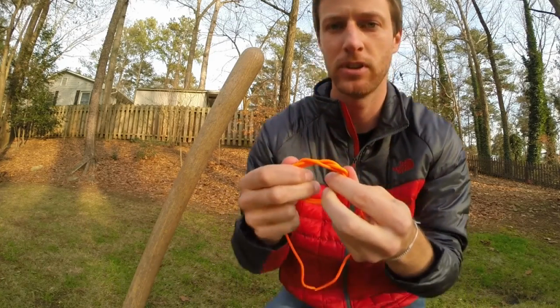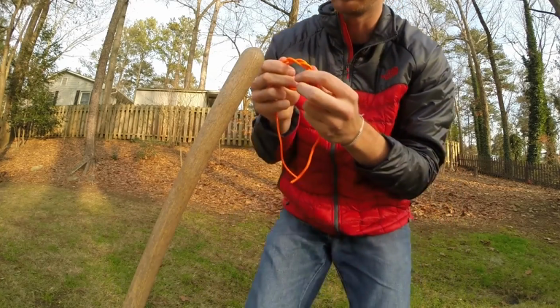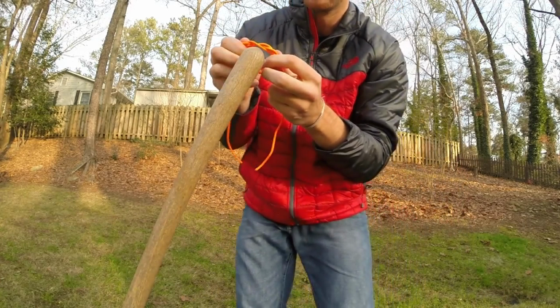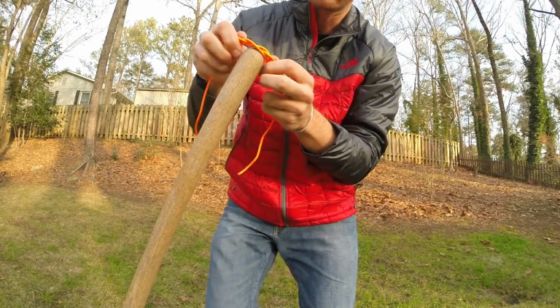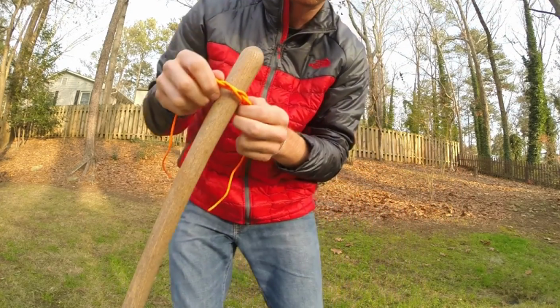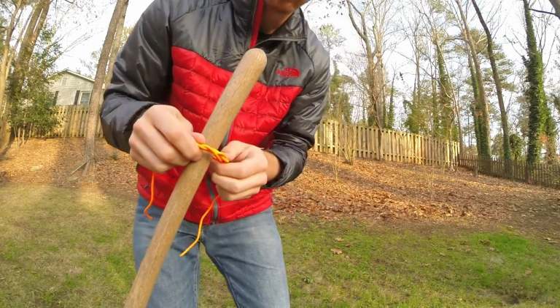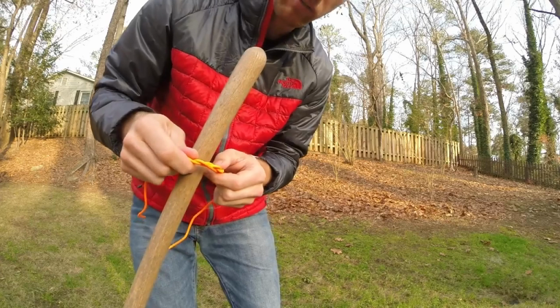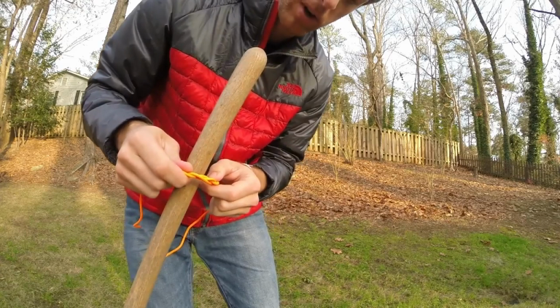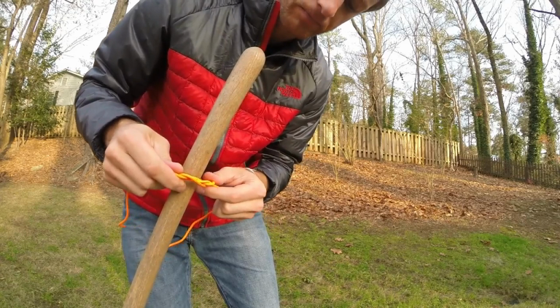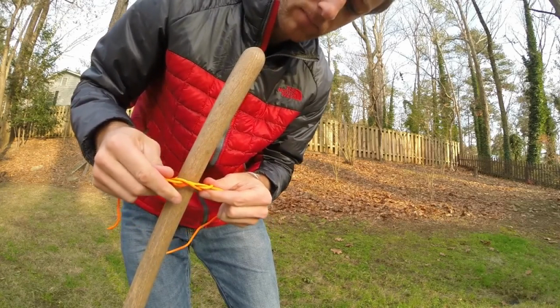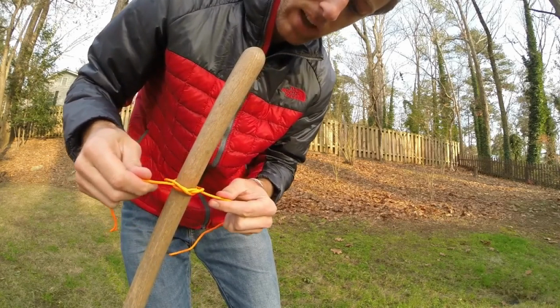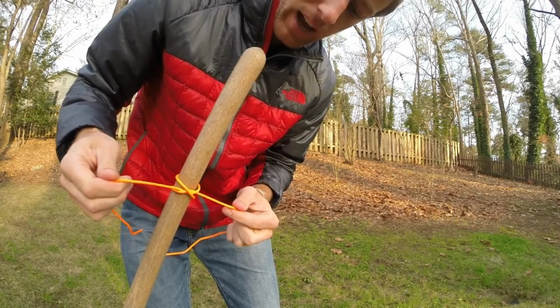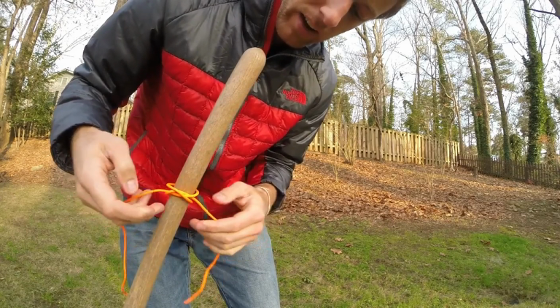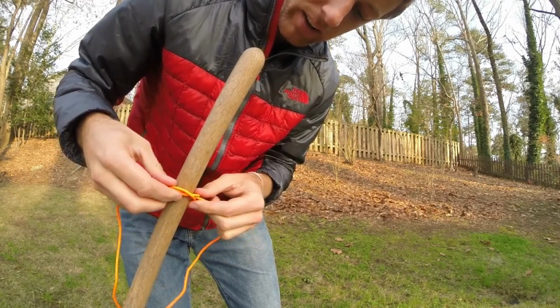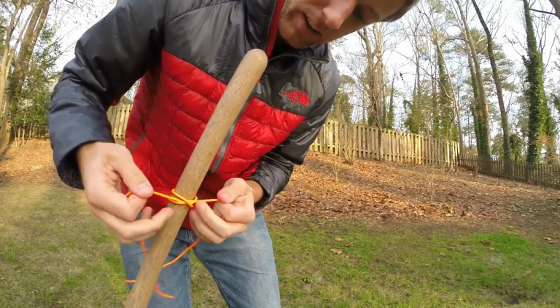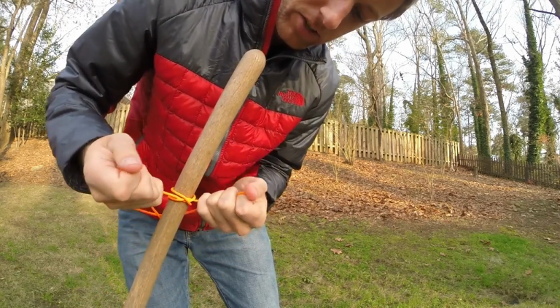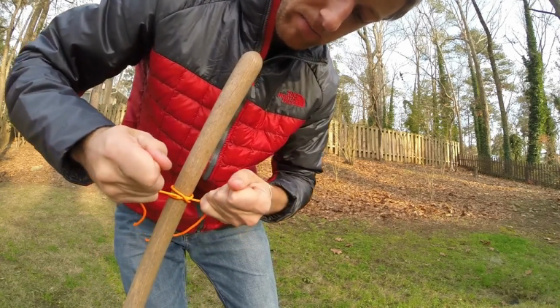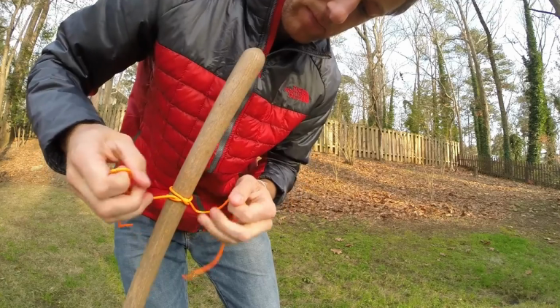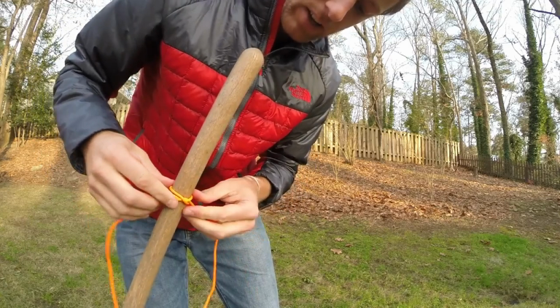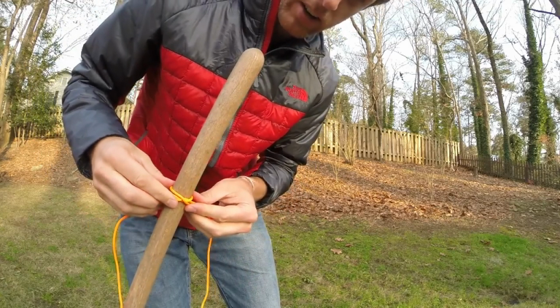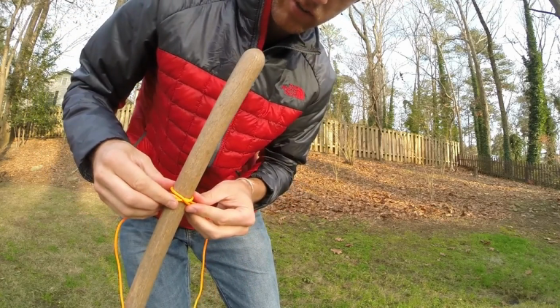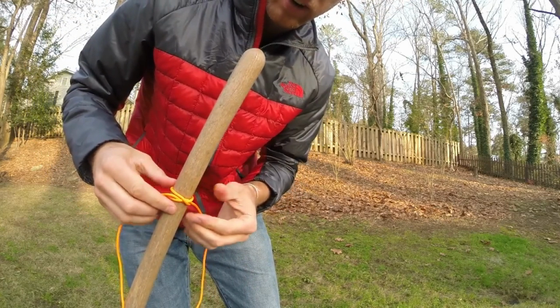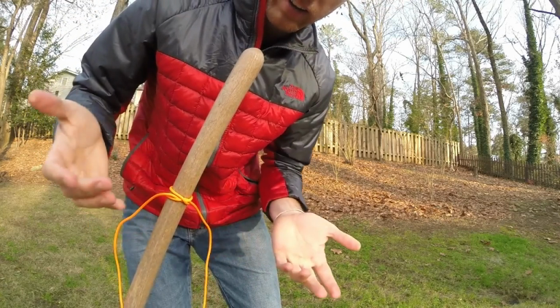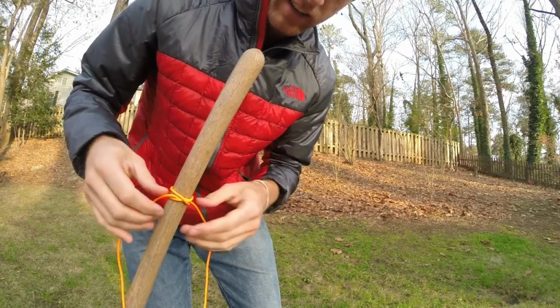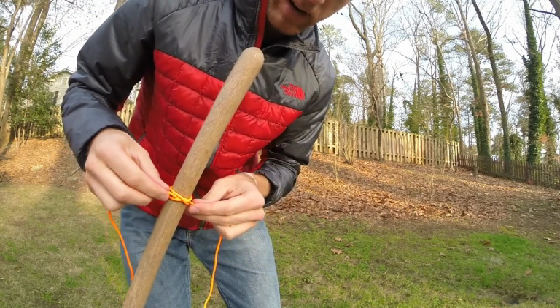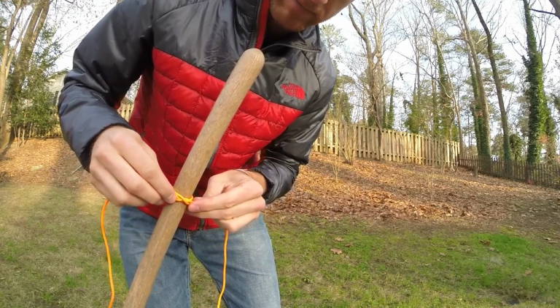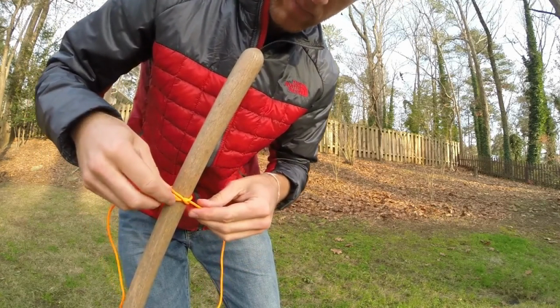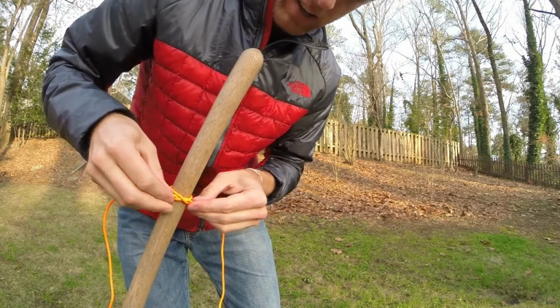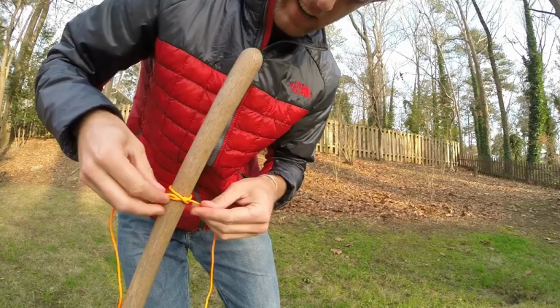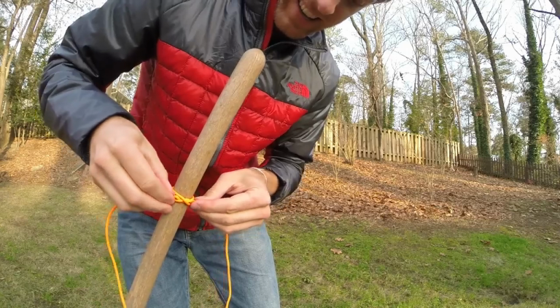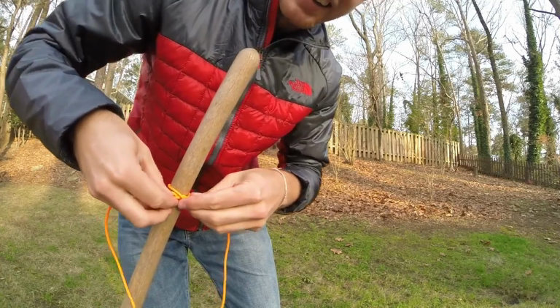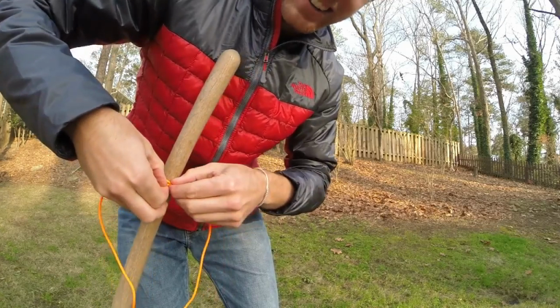You can simply slip this over whatever you want and then cinch it up. There's your constrictor knot, easy as pie. And it's on there.